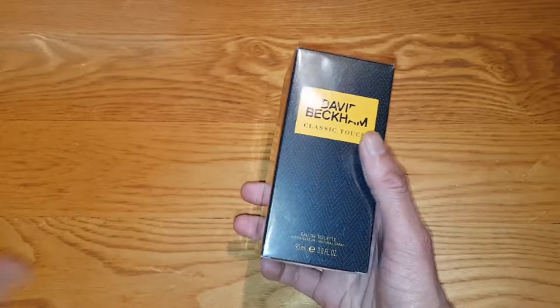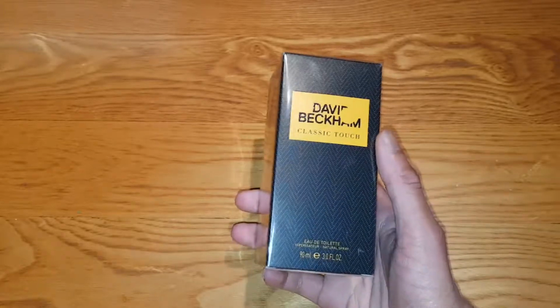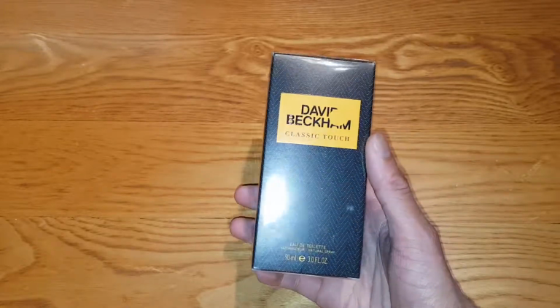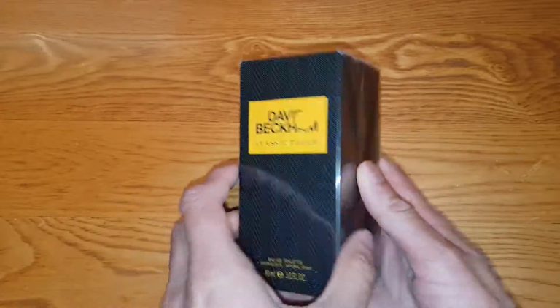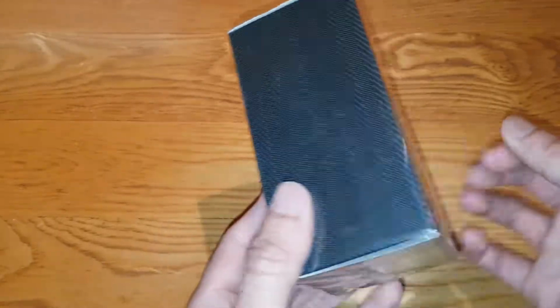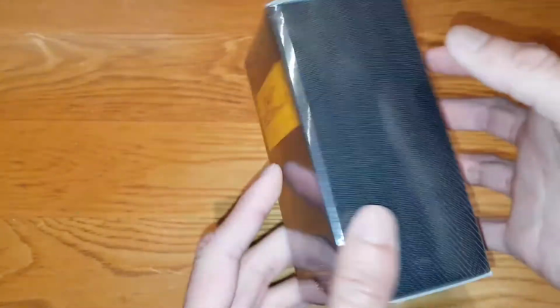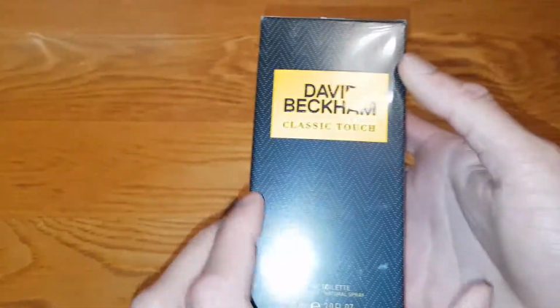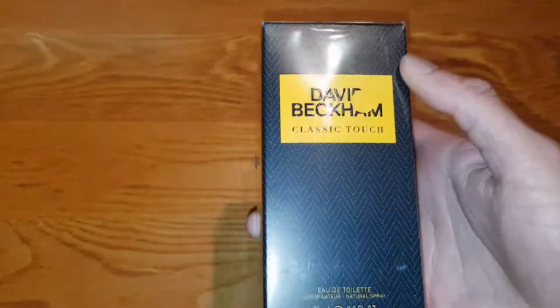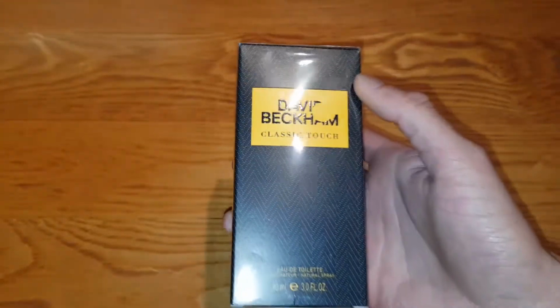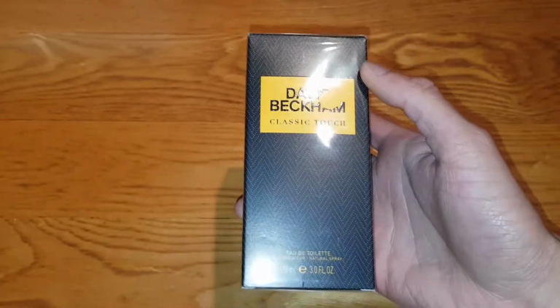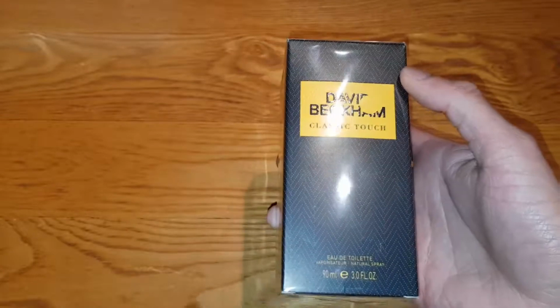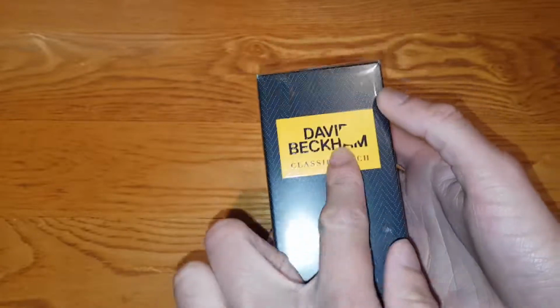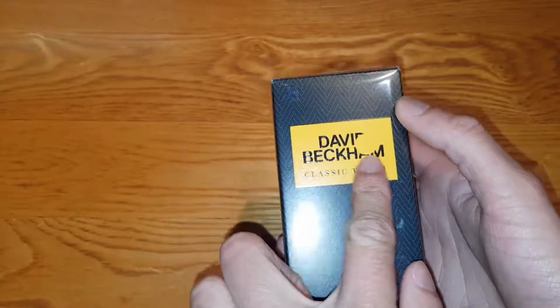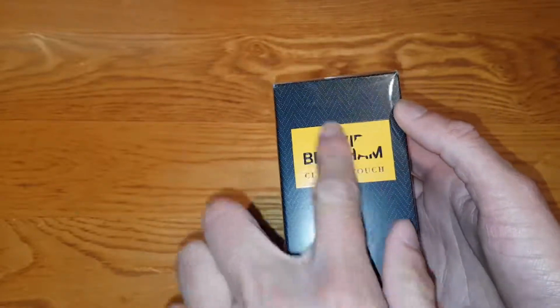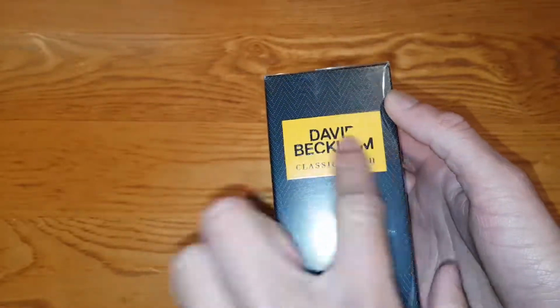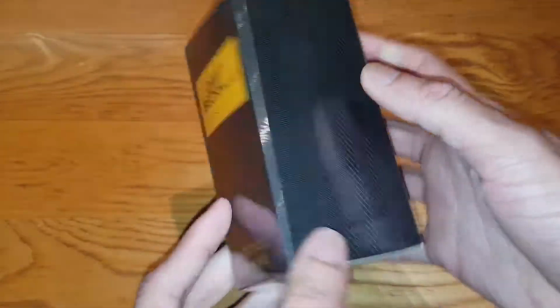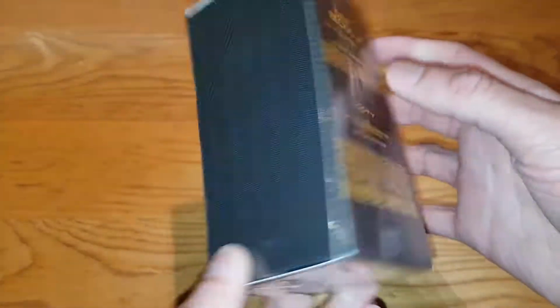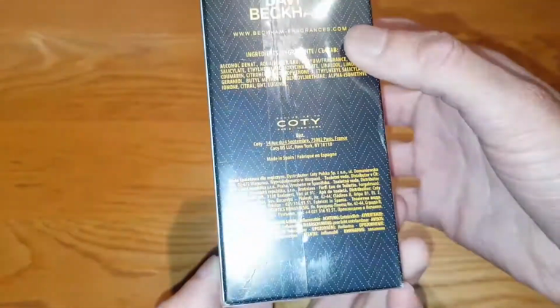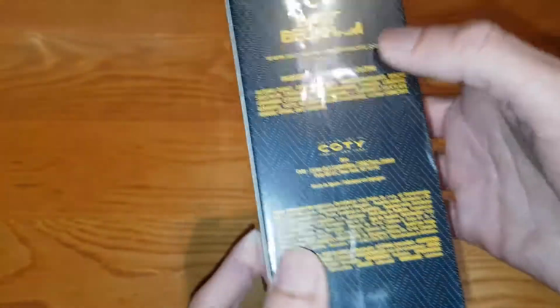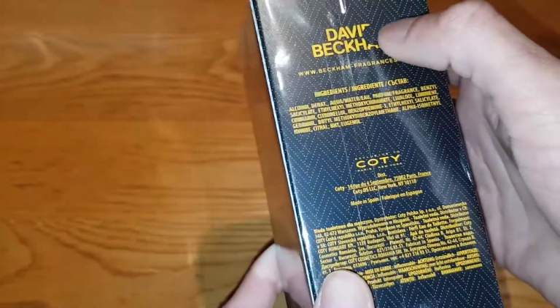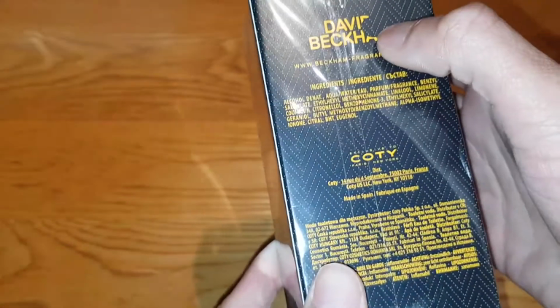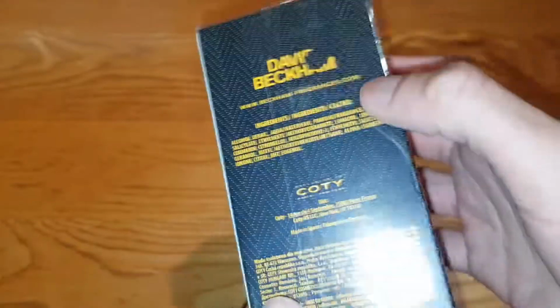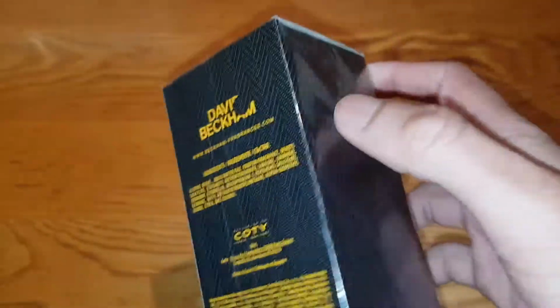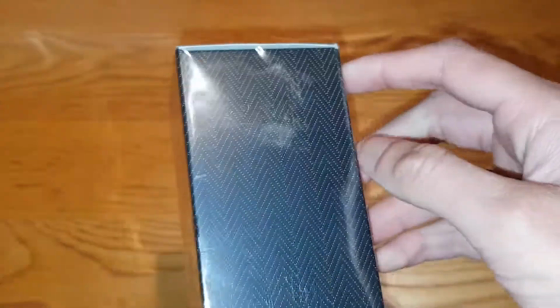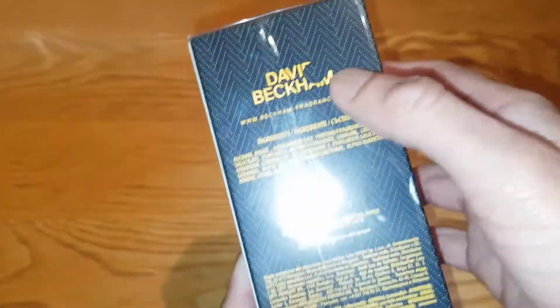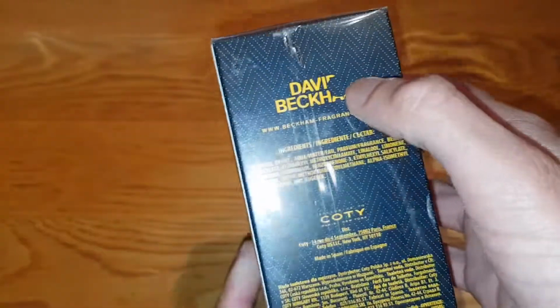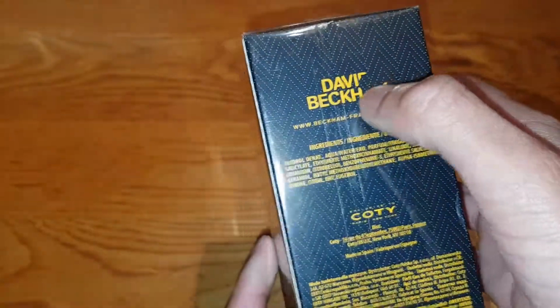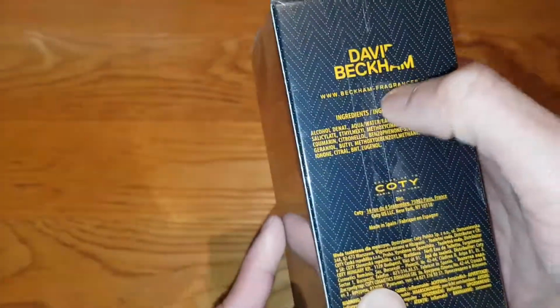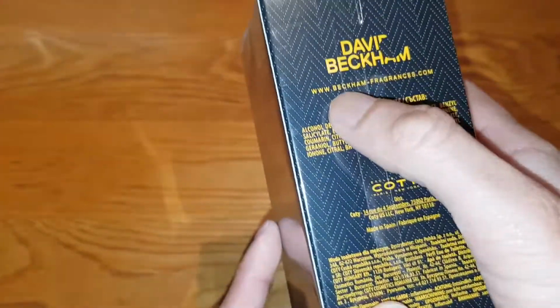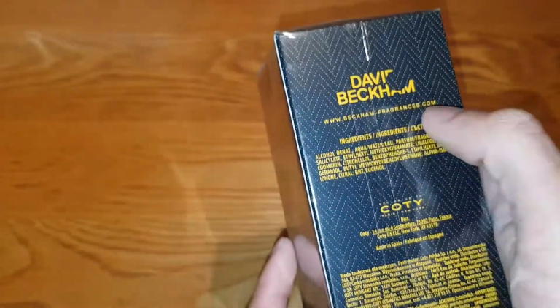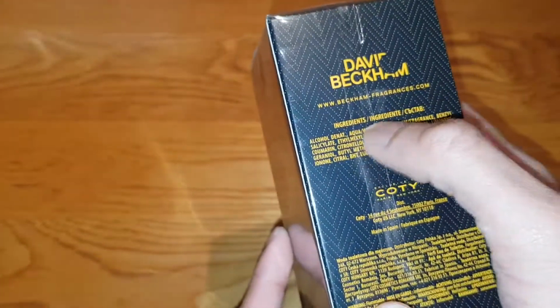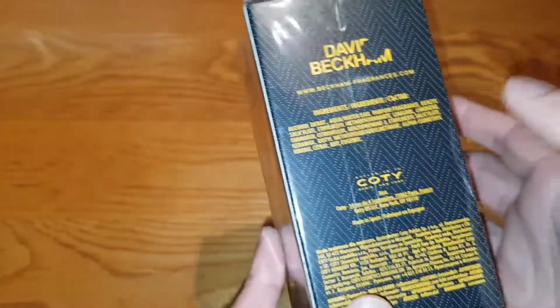I'm going to go ahead and open this in a second, but let me show you the box first. Similar box design to all the rest, apart from this orange here. Very nice design — you can see David Beckham there with like a bullet hole design or something. David Beckham Fragrances — go check it out.